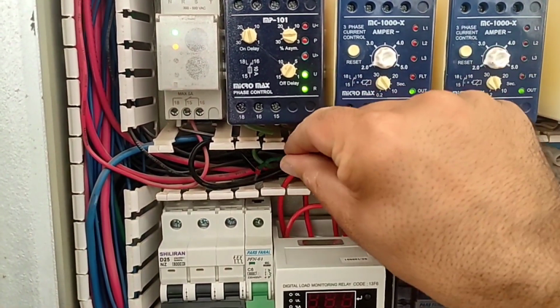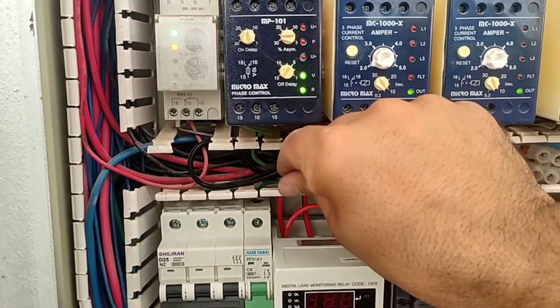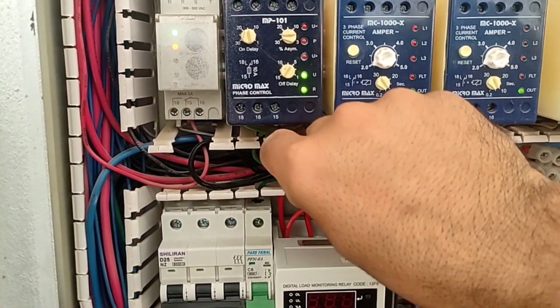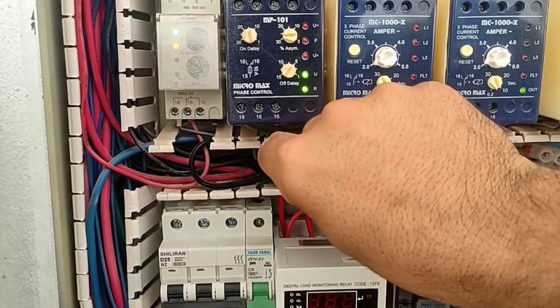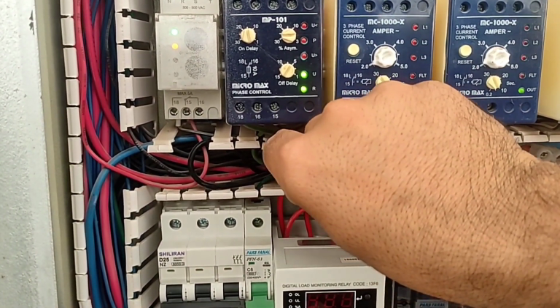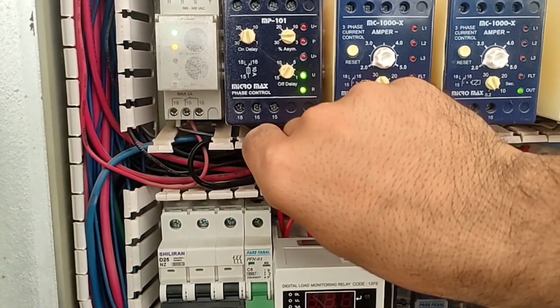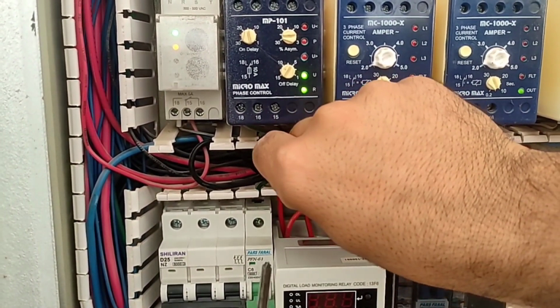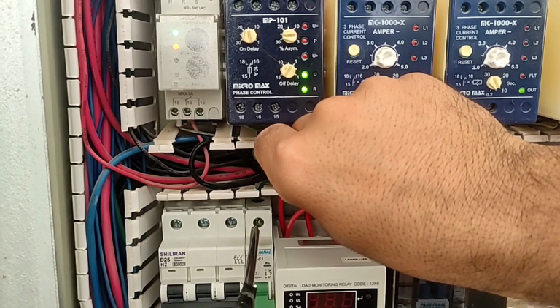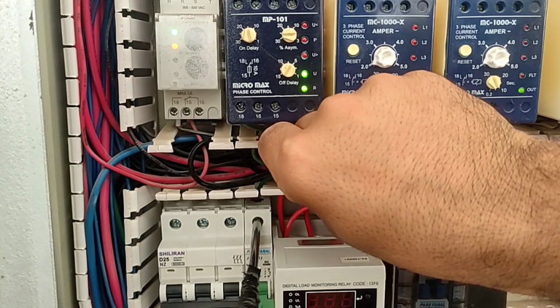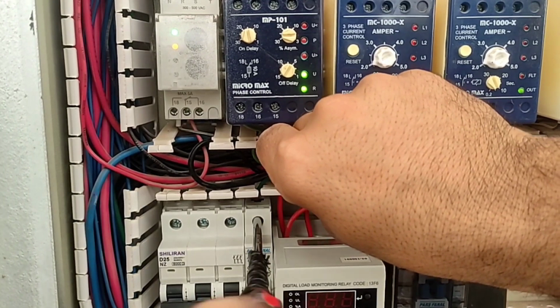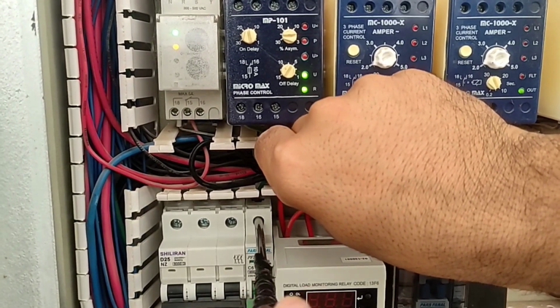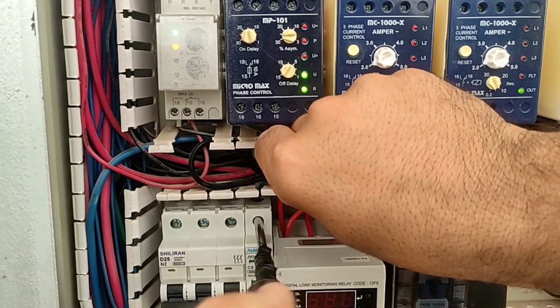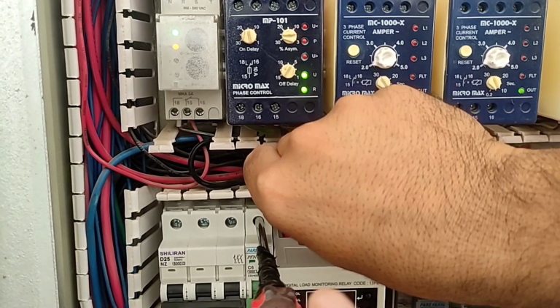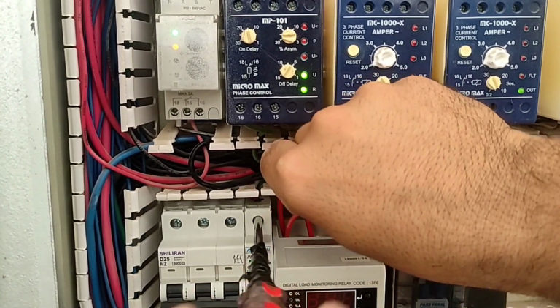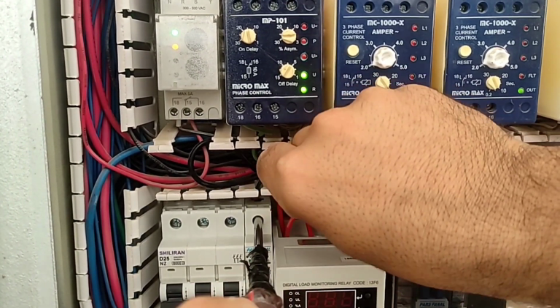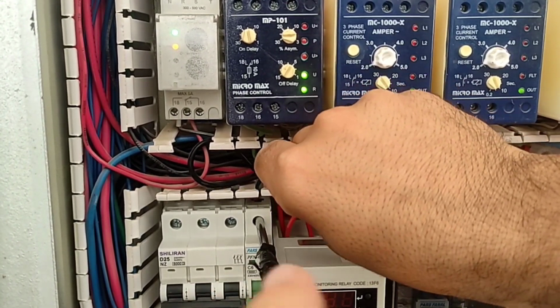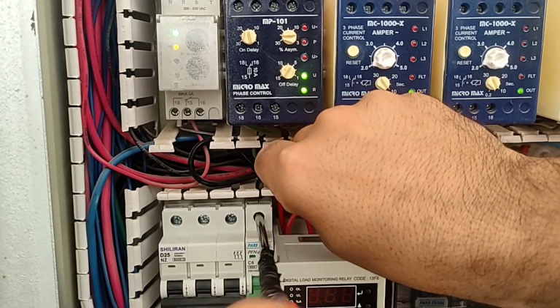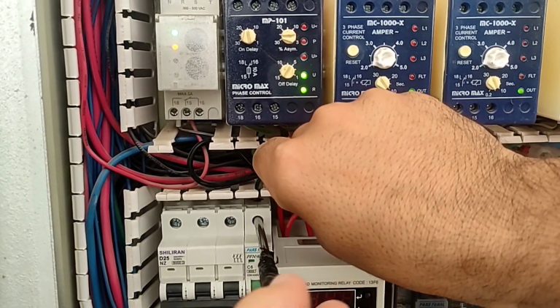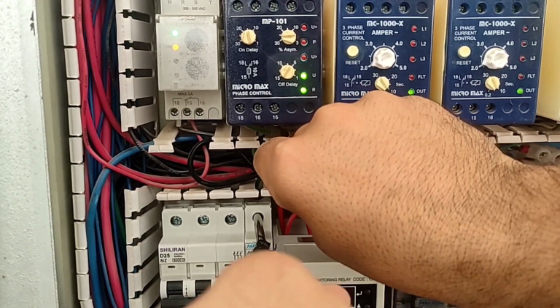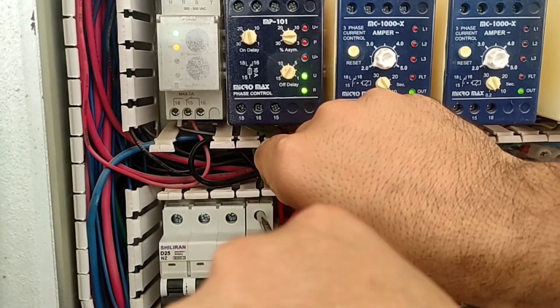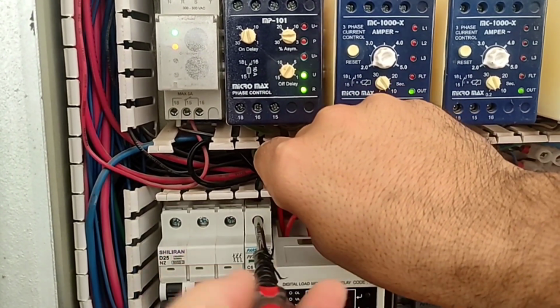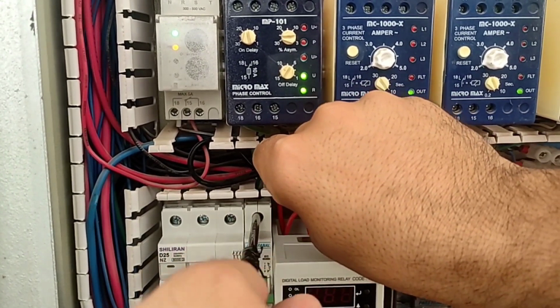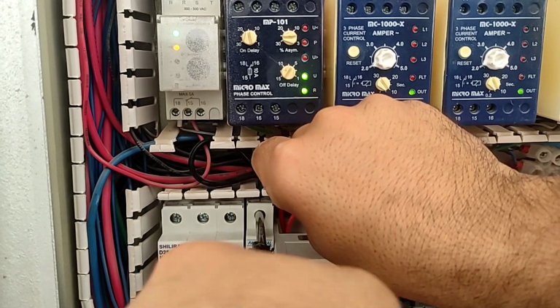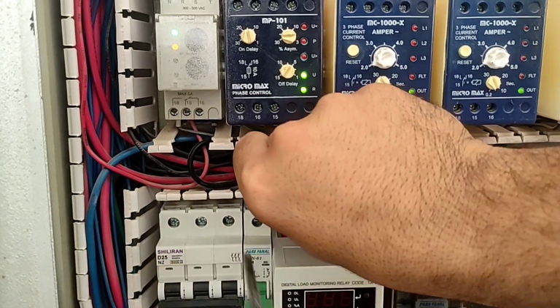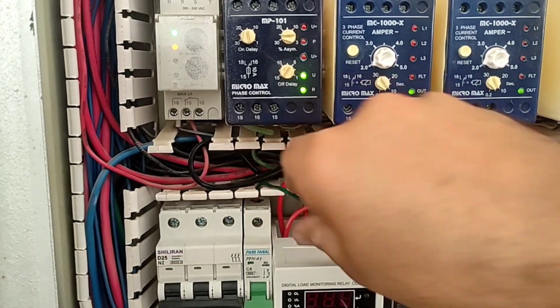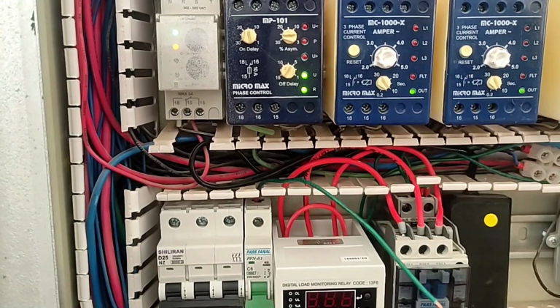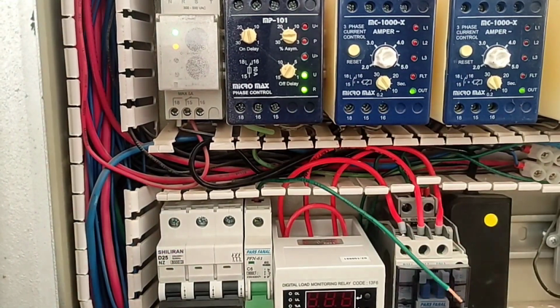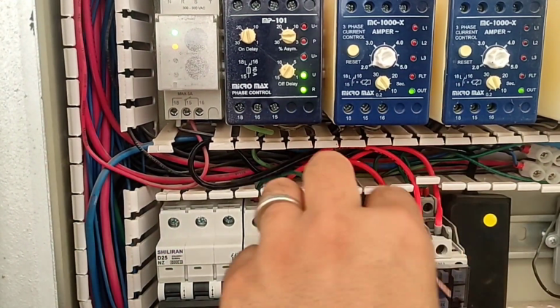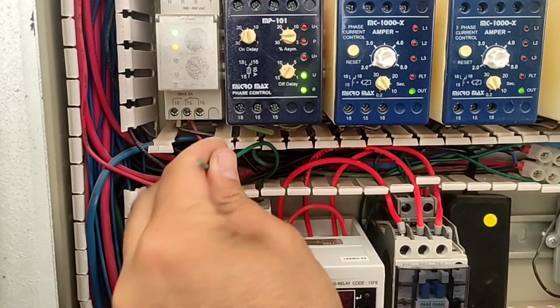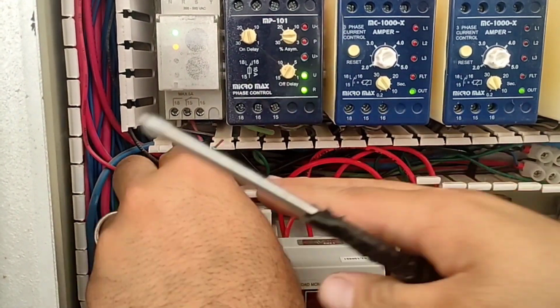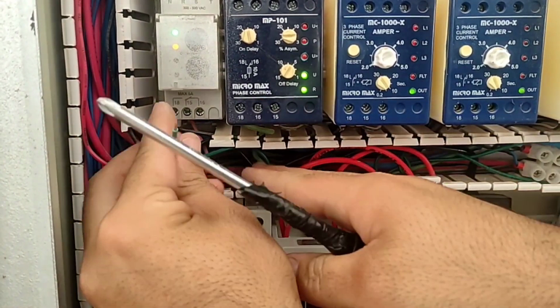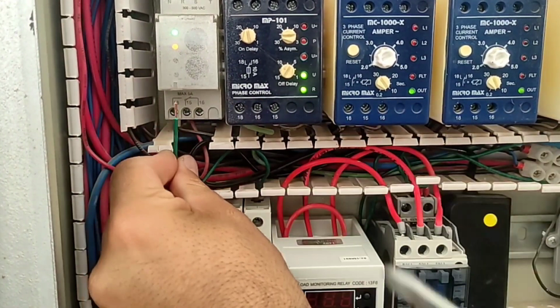Now we go to the control circuit. For this, we get the phase from the output of the phase controller and connect it to the miniature switch.